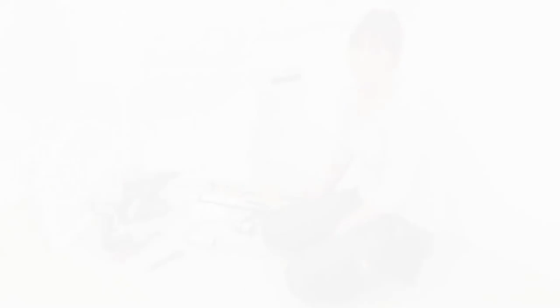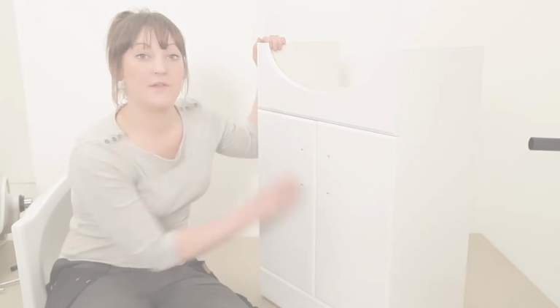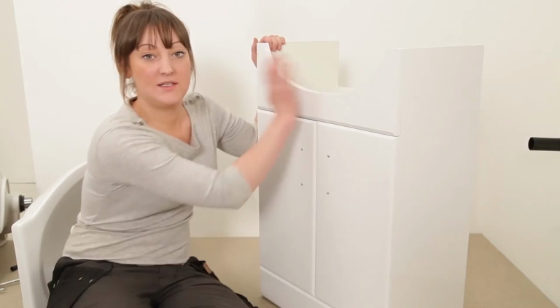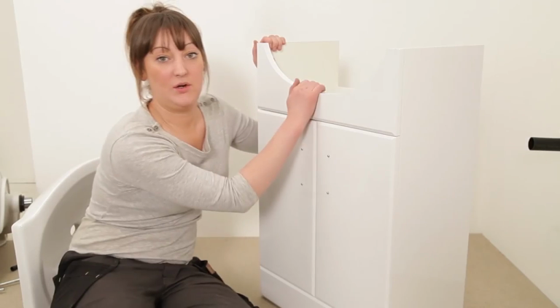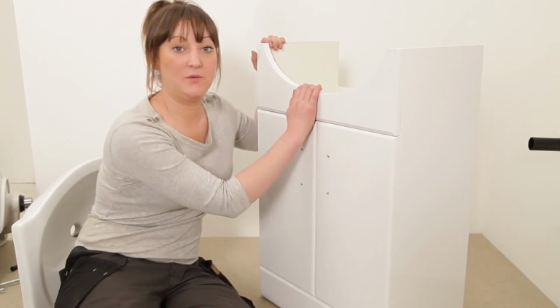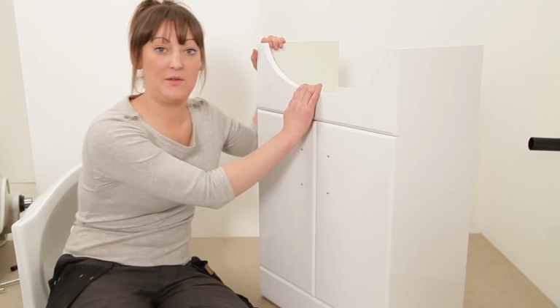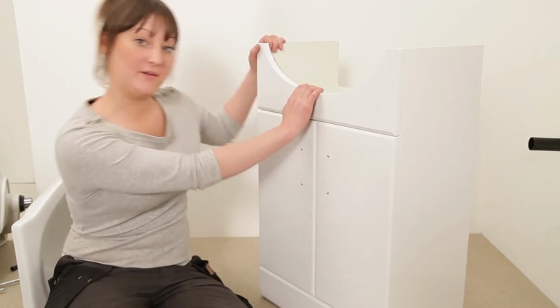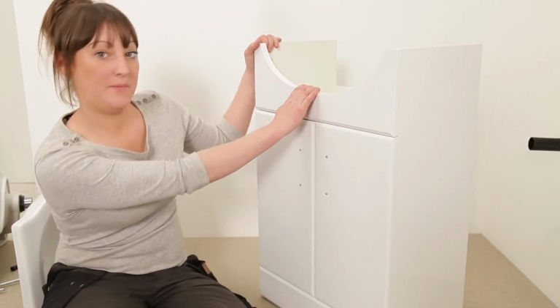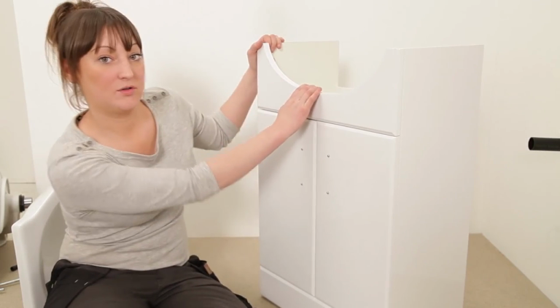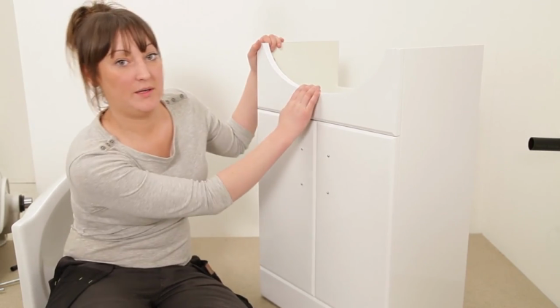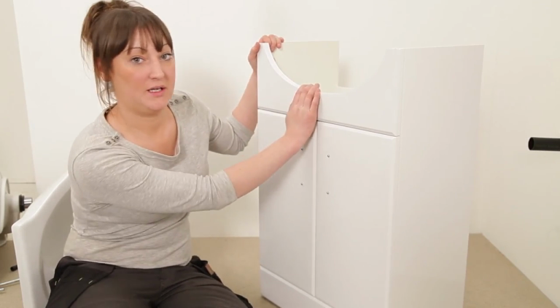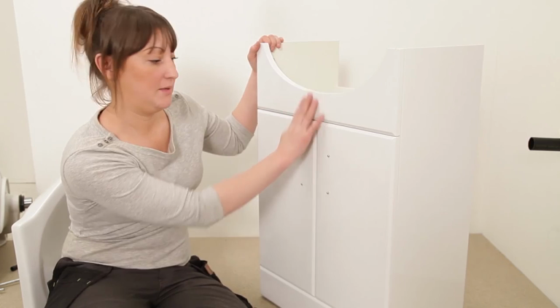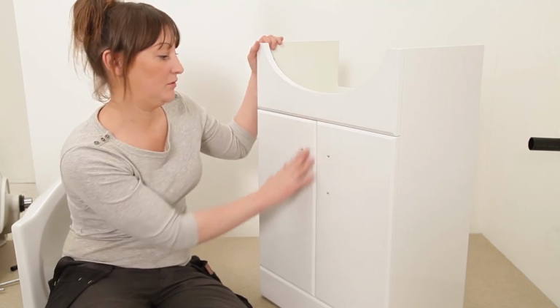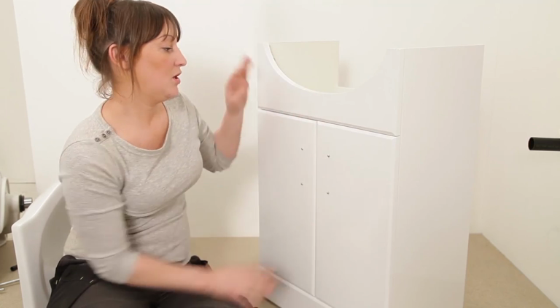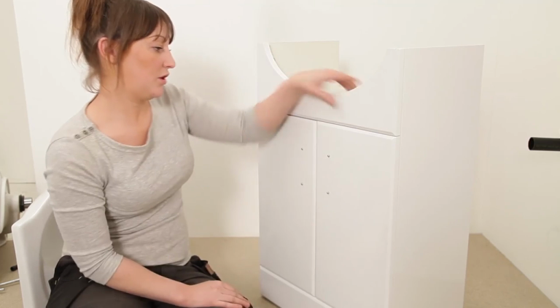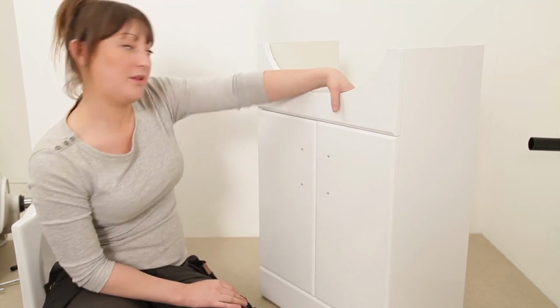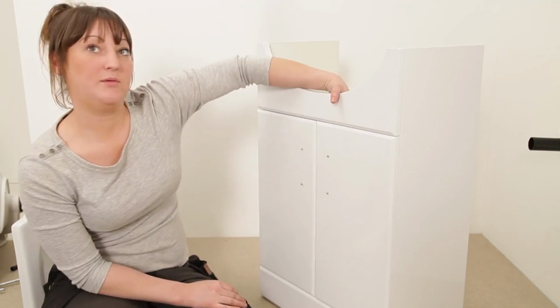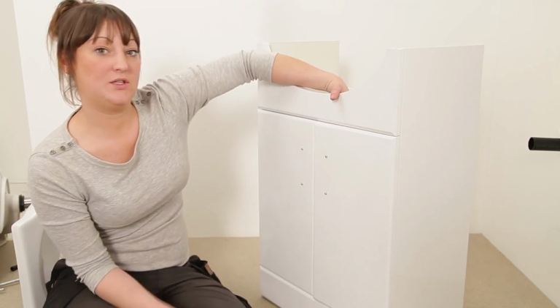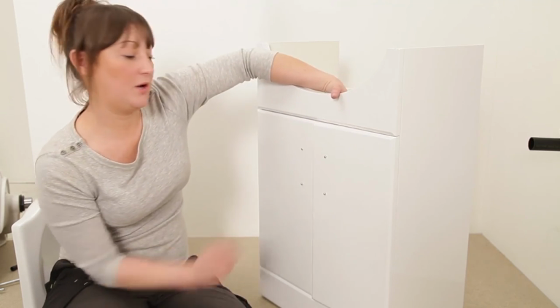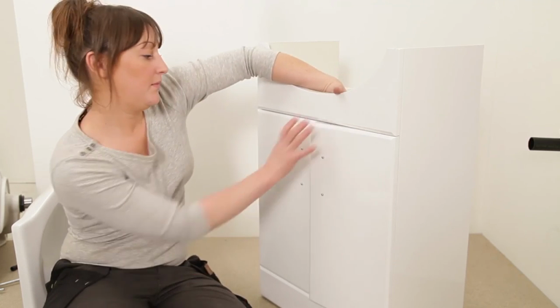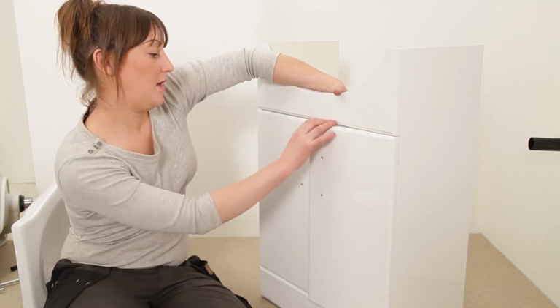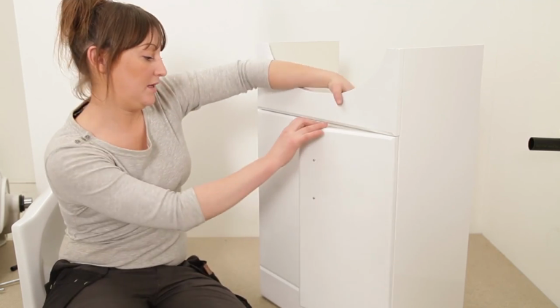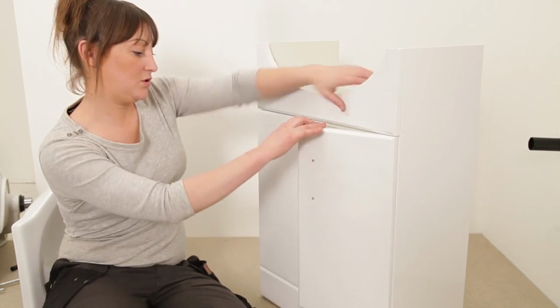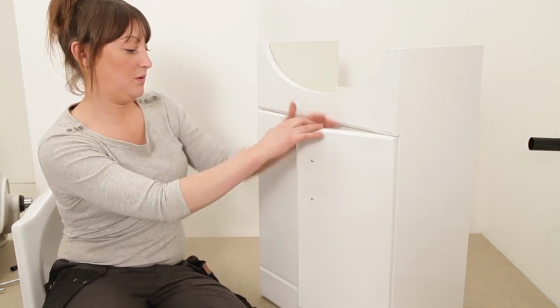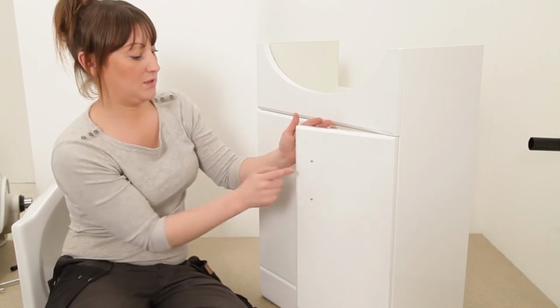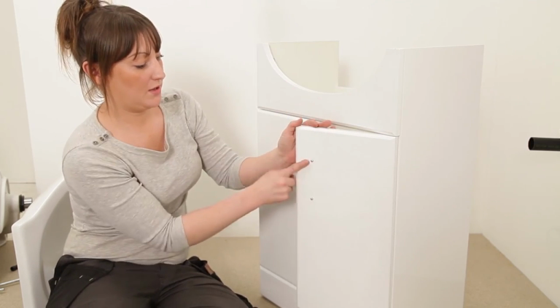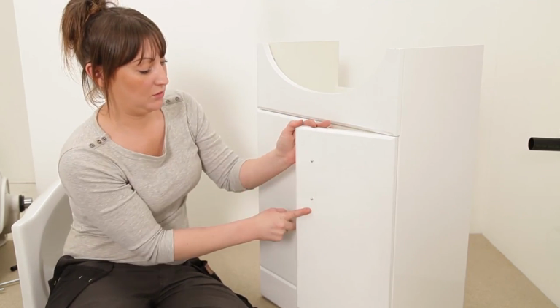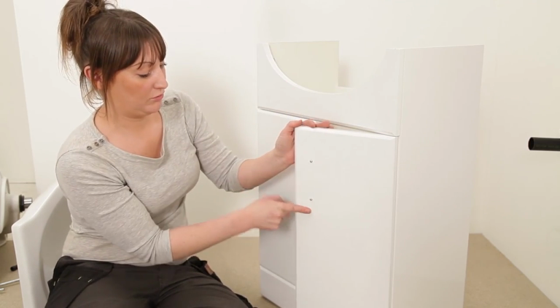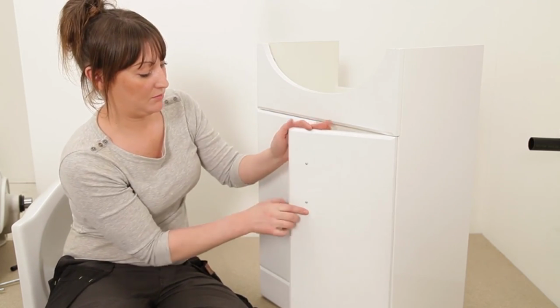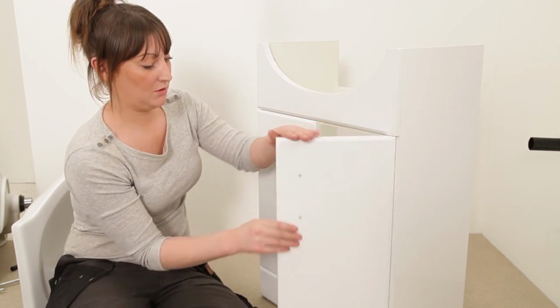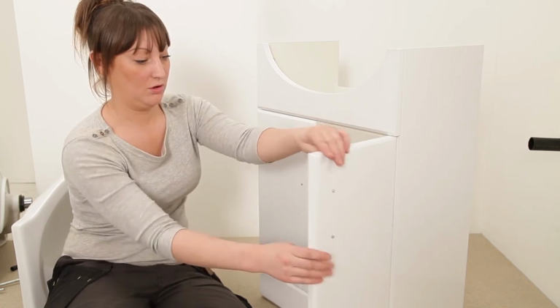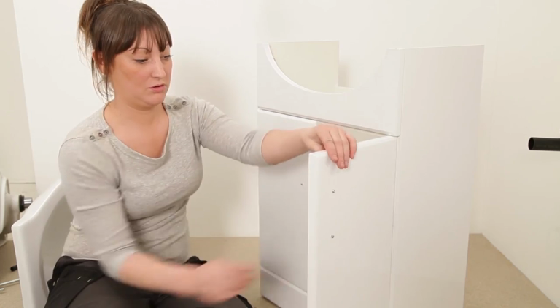The vanity unit comes out of the box already pre-assembled, so the only thing you need to do is turn the handles round on the doors.